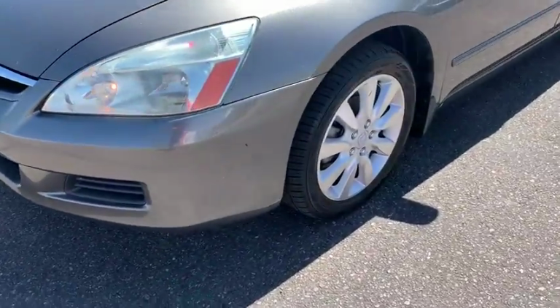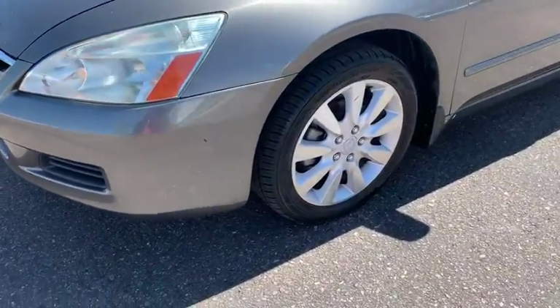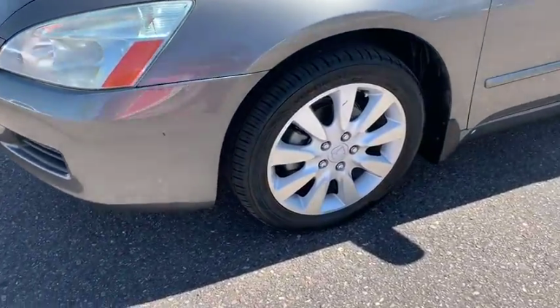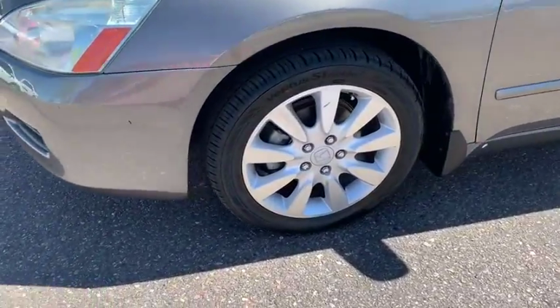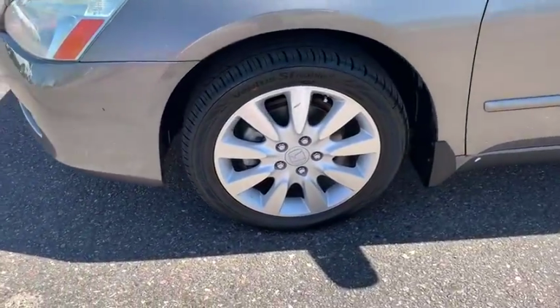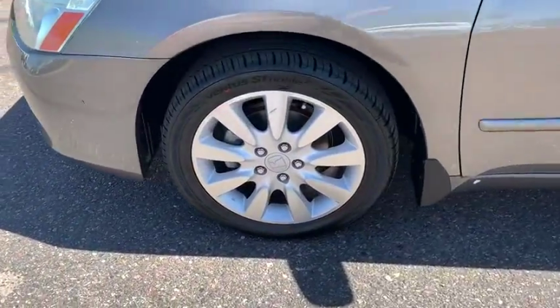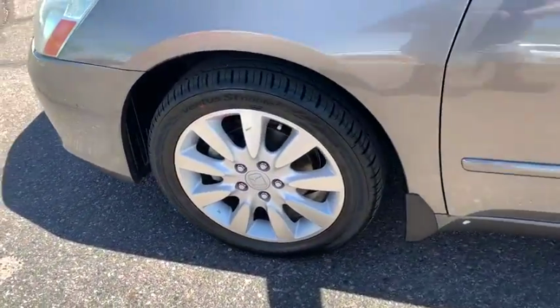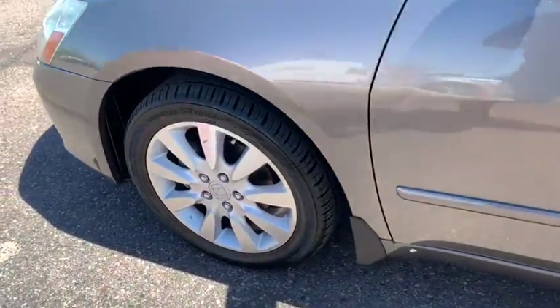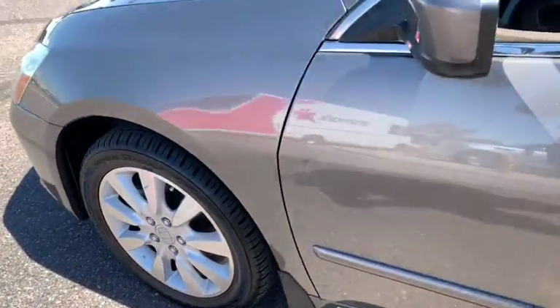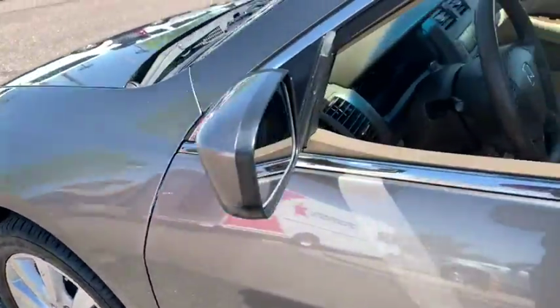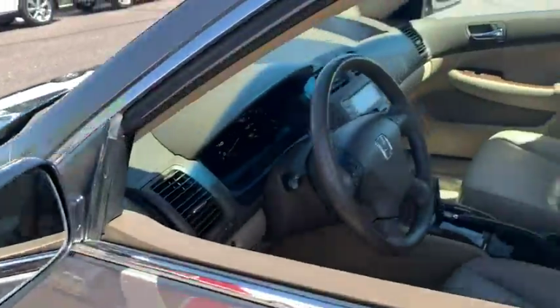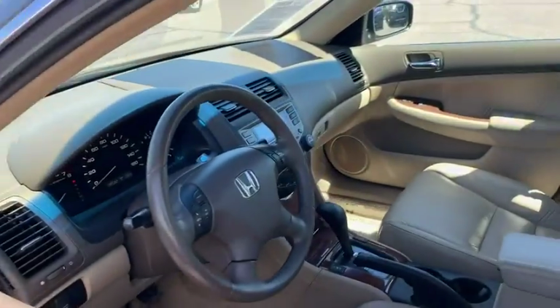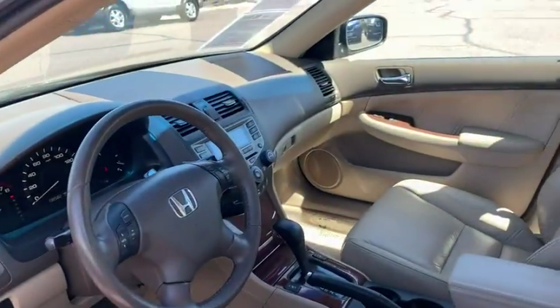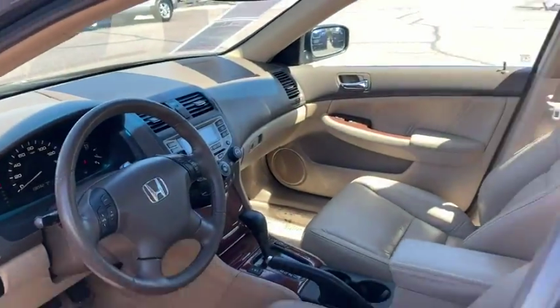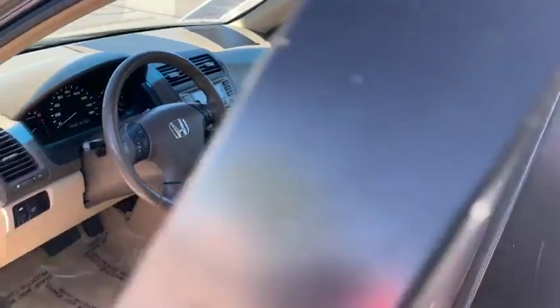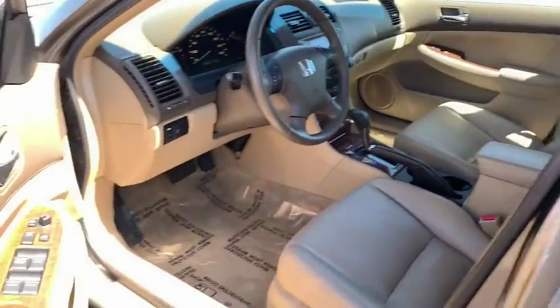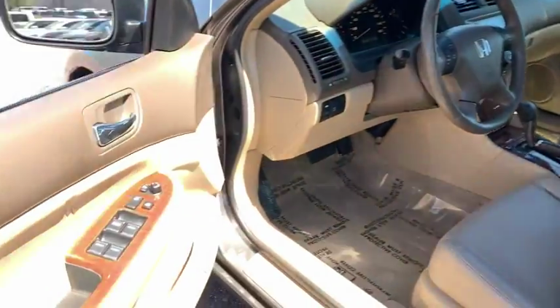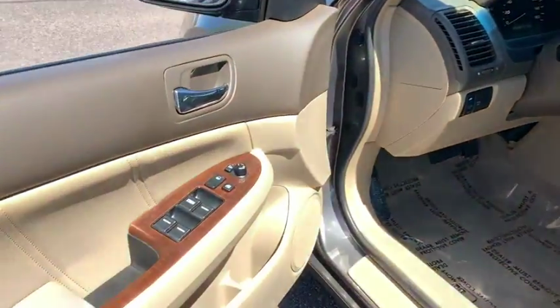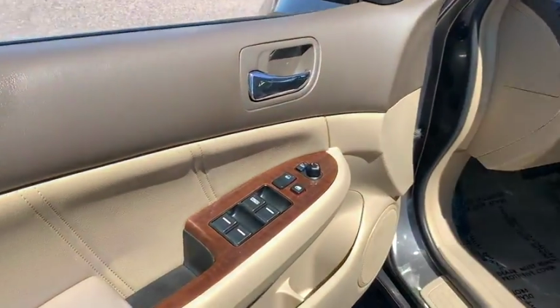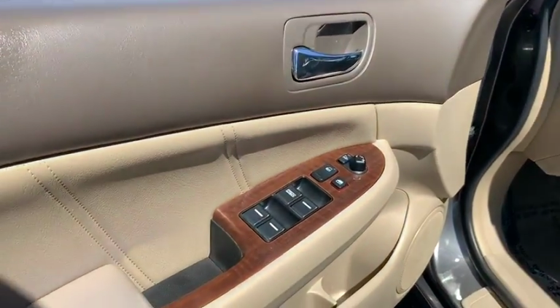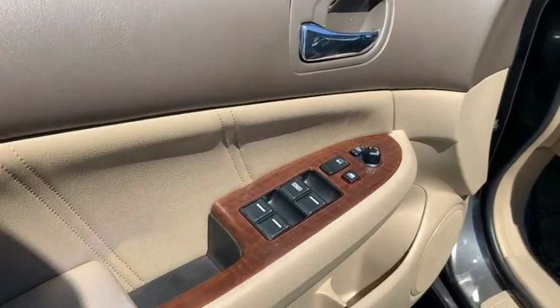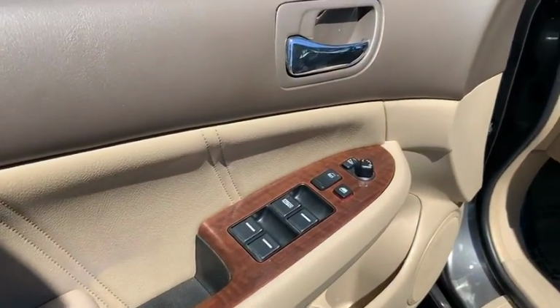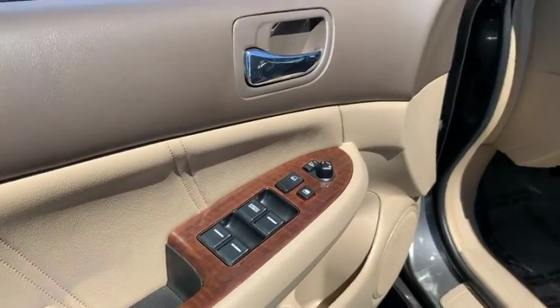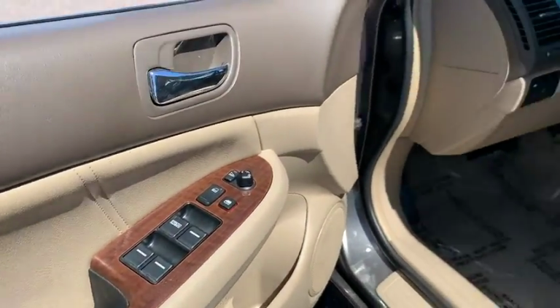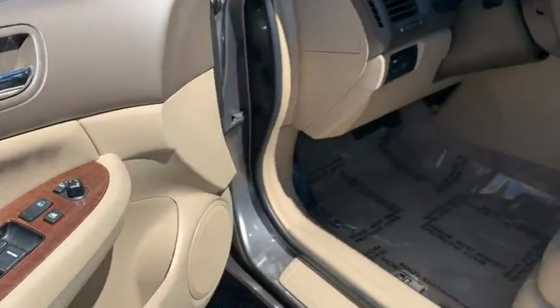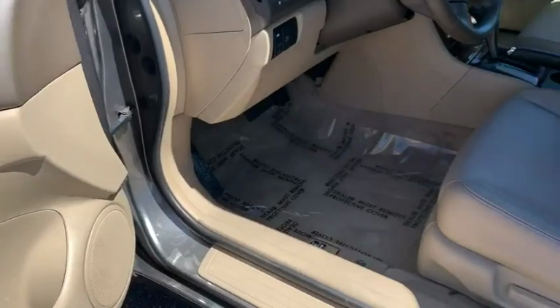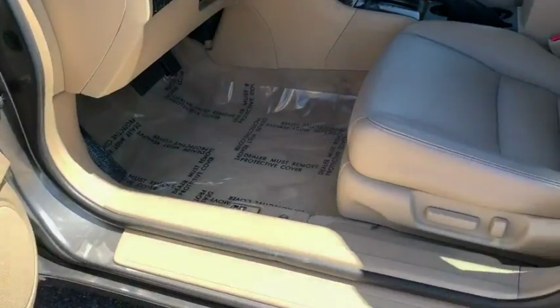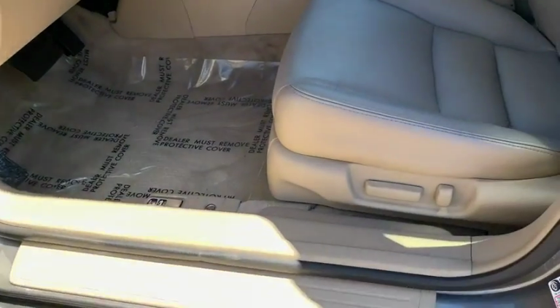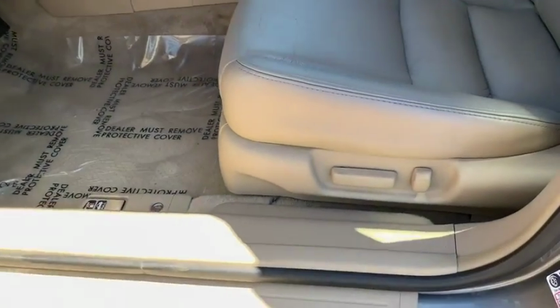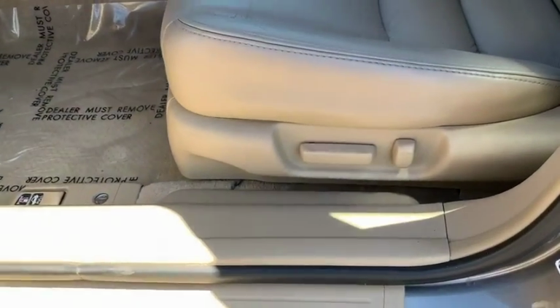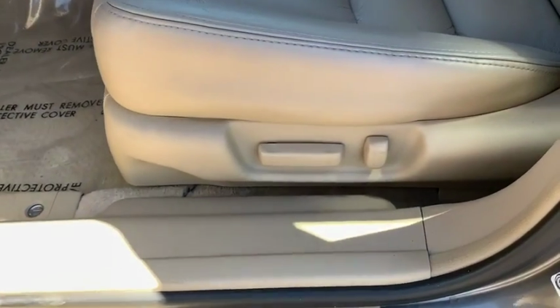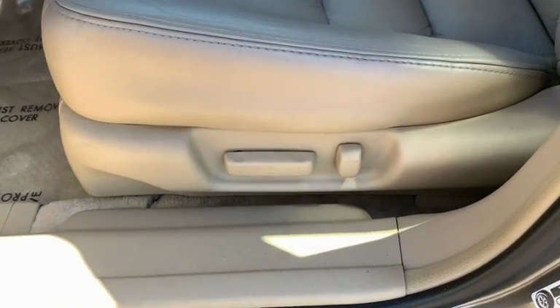Security system, electronic stability control, rear window defroster, heated front seat, CD player, power windows, power moonroof, brake assist, remote keyless entry, panic alarm.